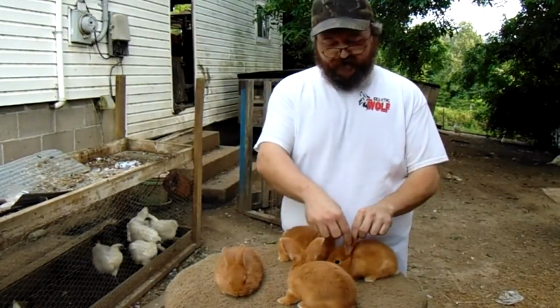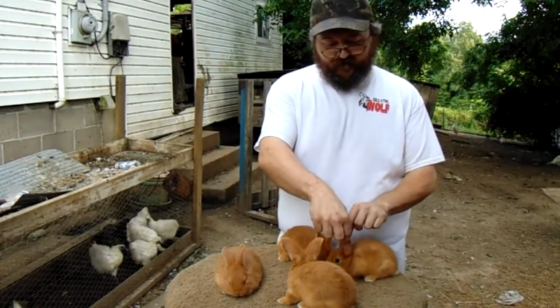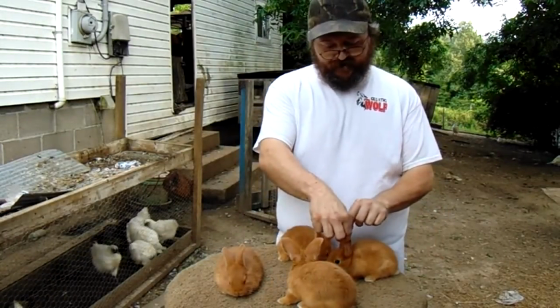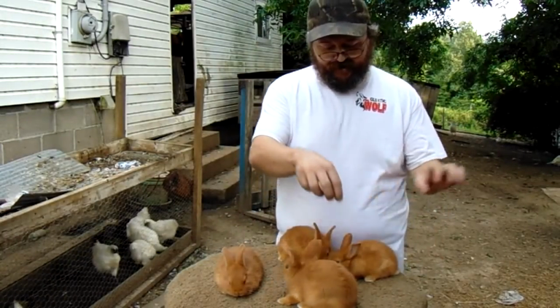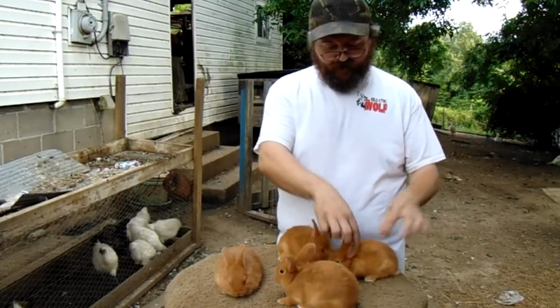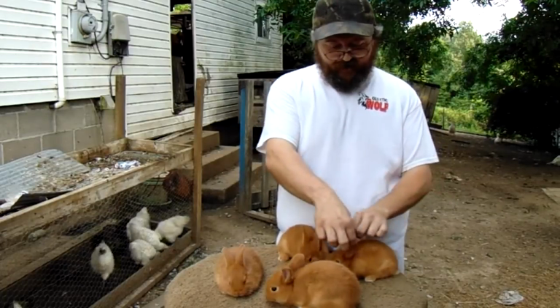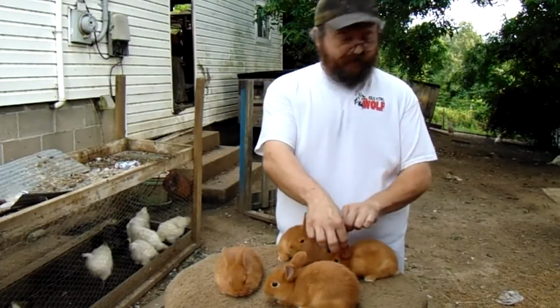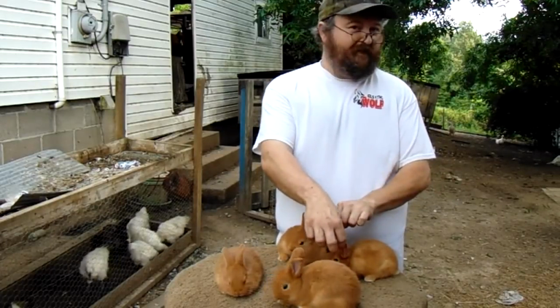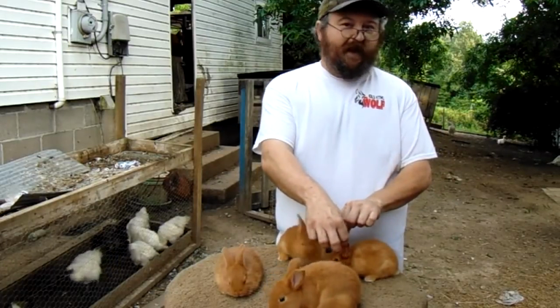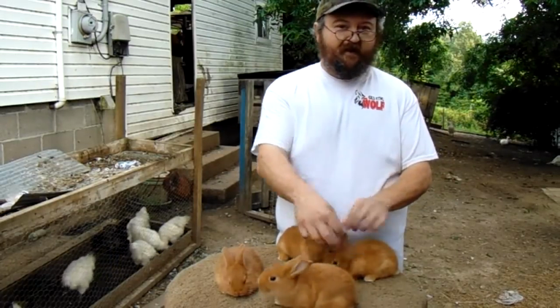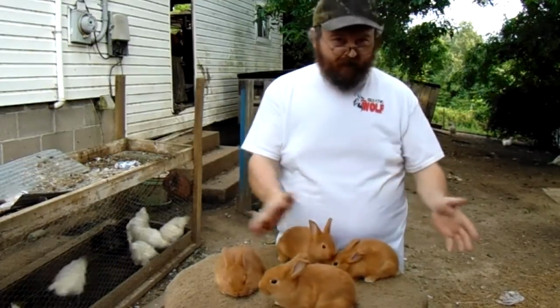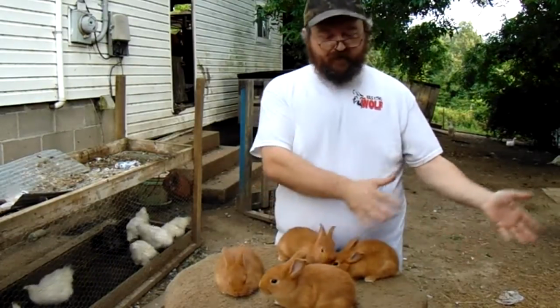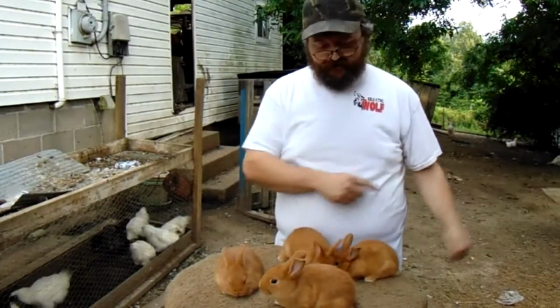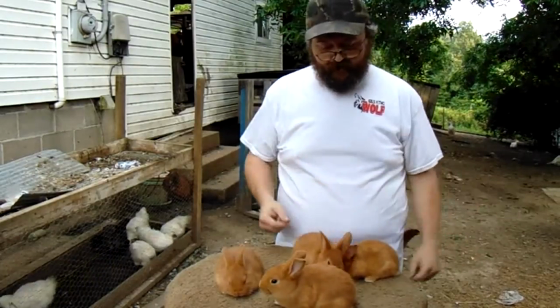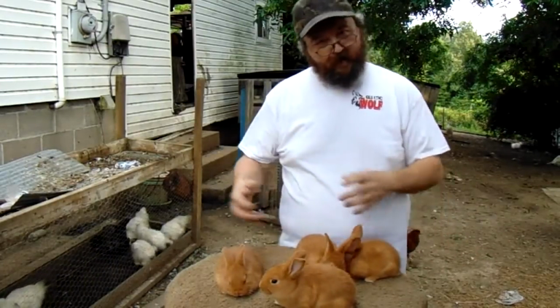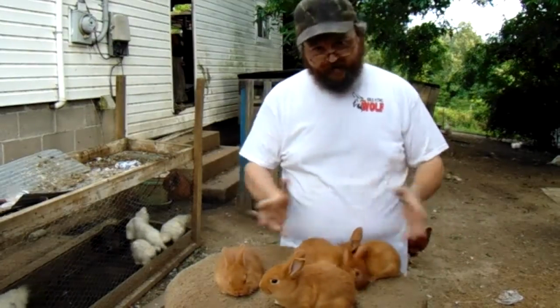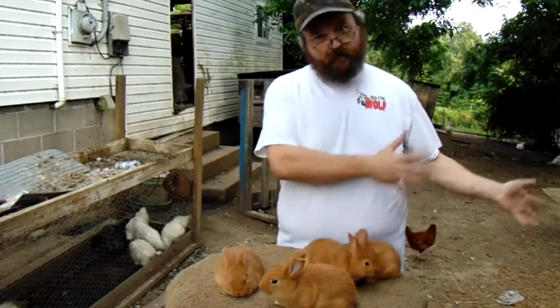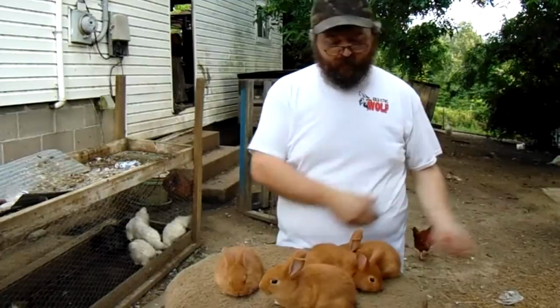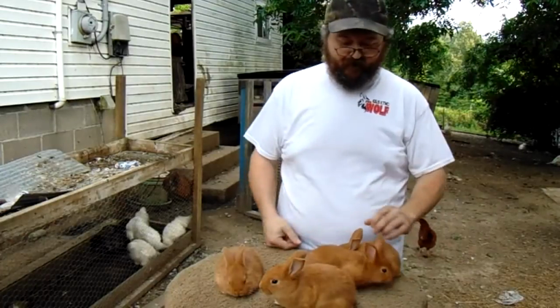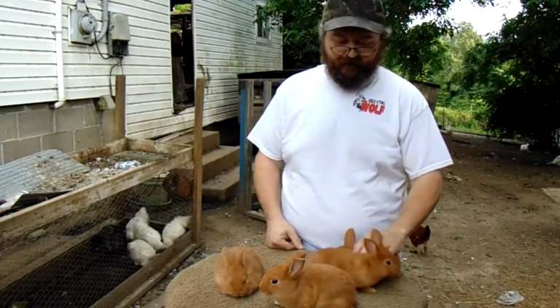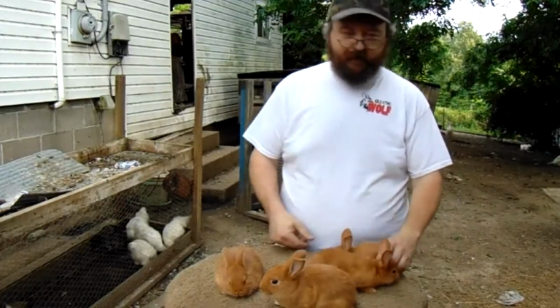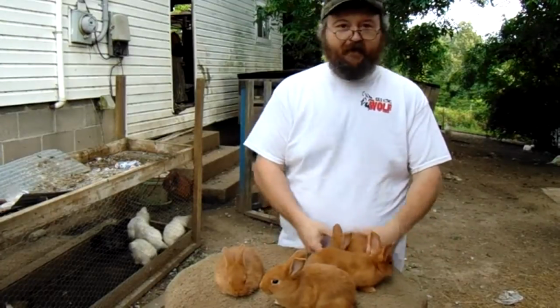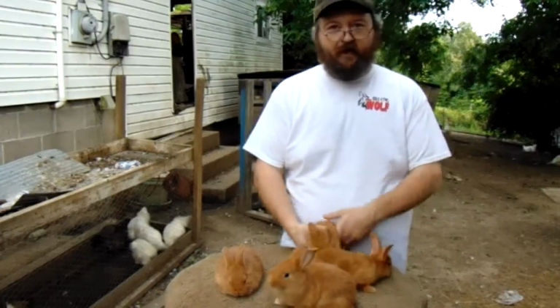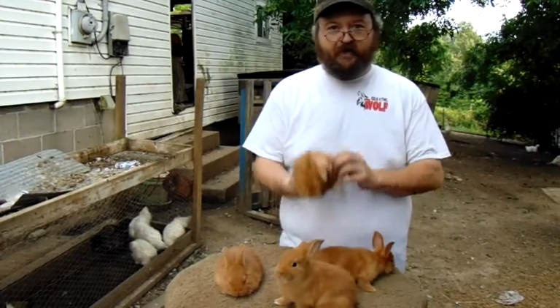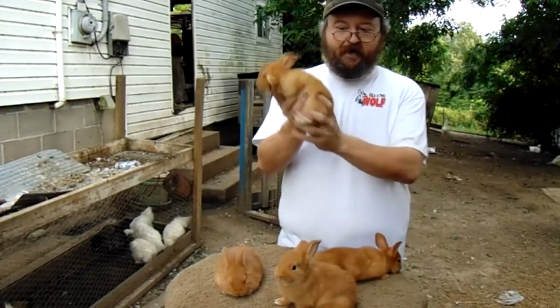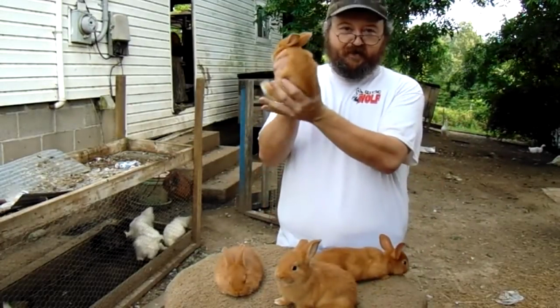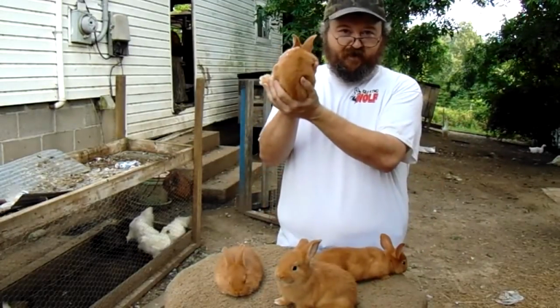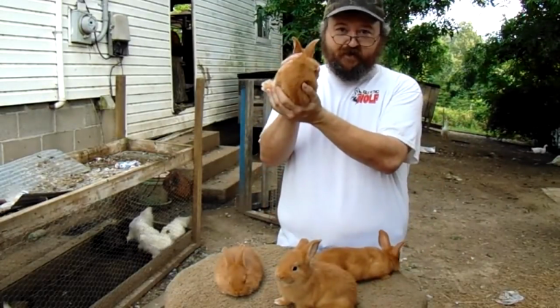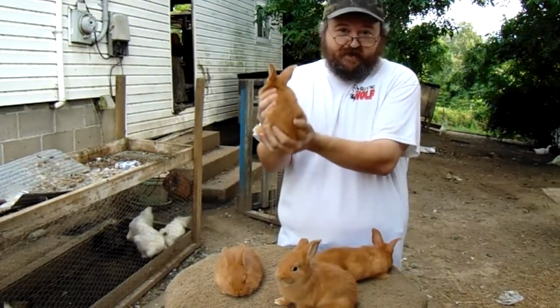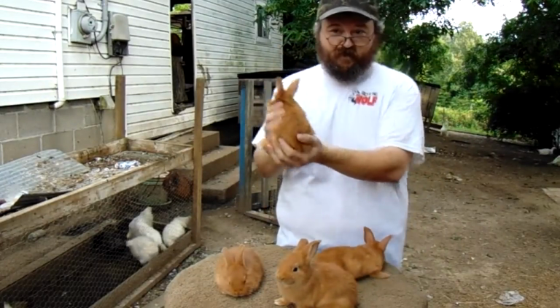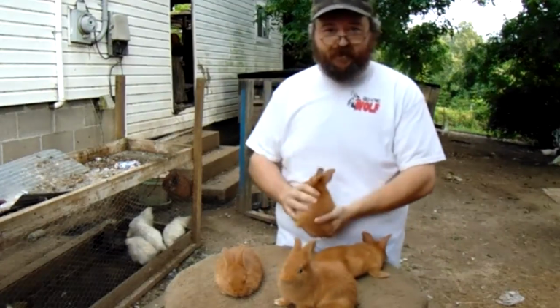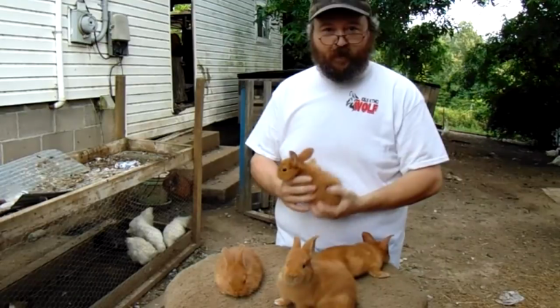See these big ol' ears? They stick up in the wind and air blows across them, carries heat away from the rabbit. They can't do that on the rest of their body because there's fur and hair.